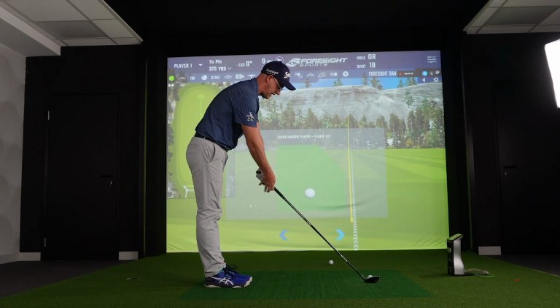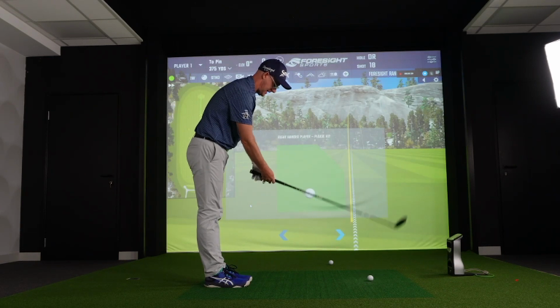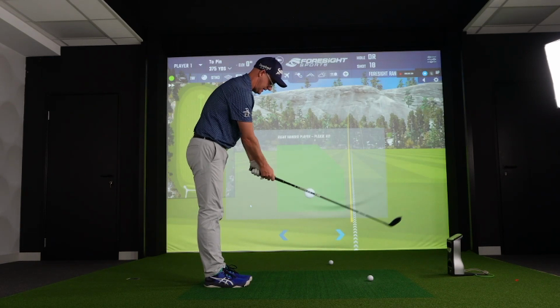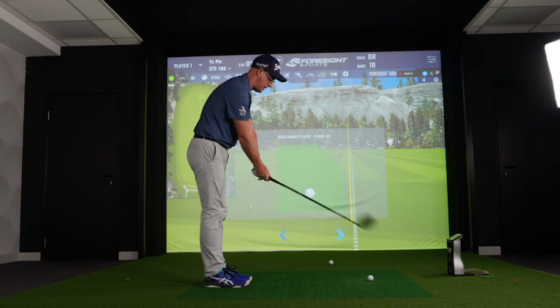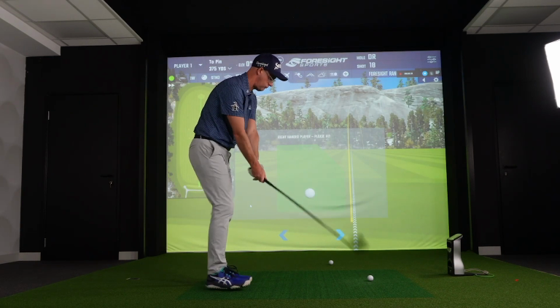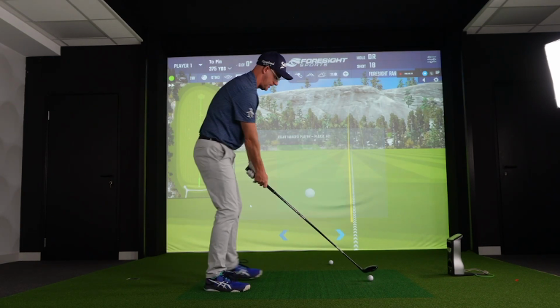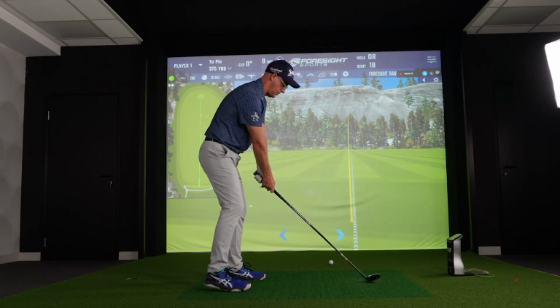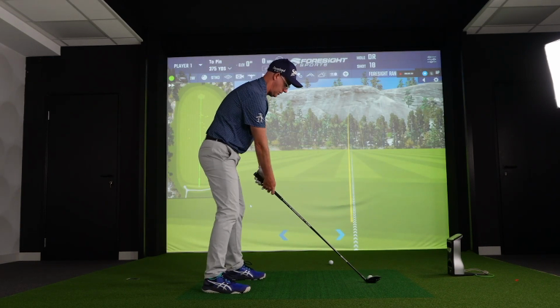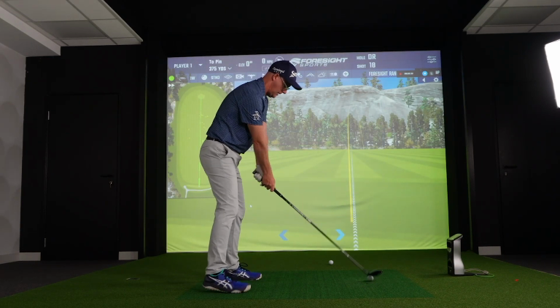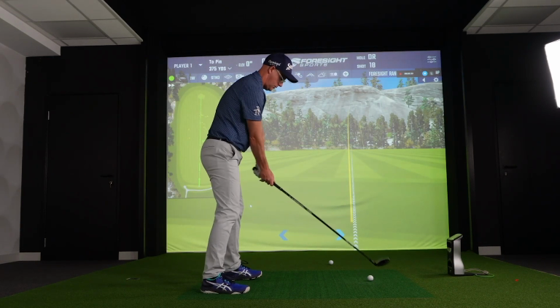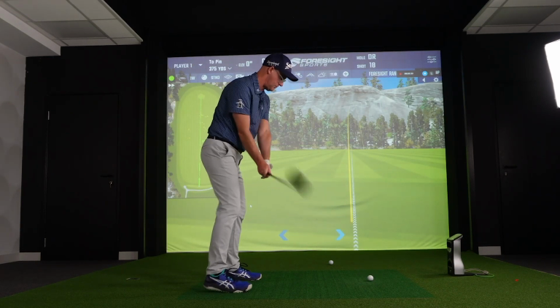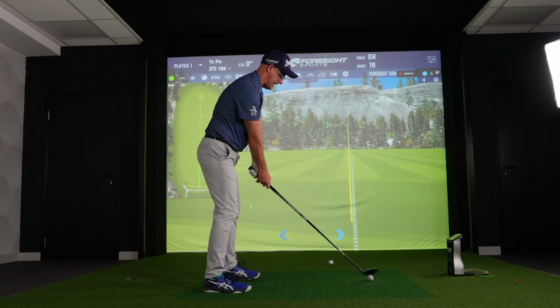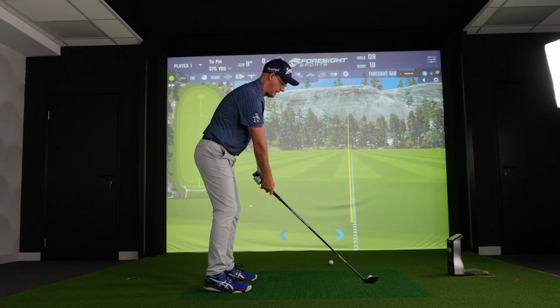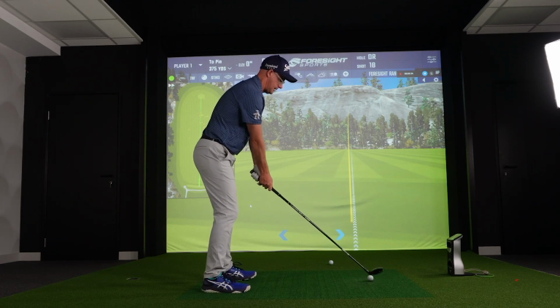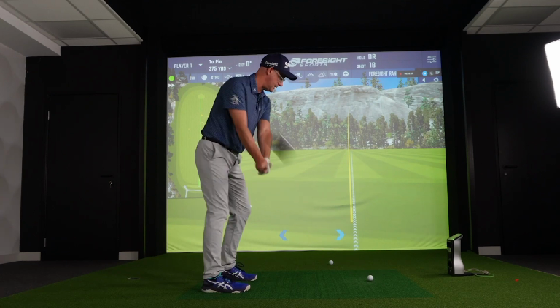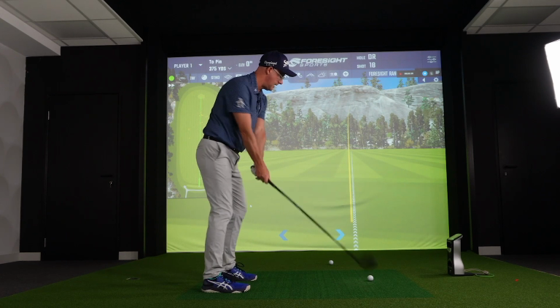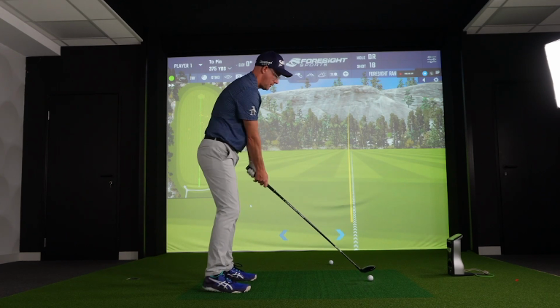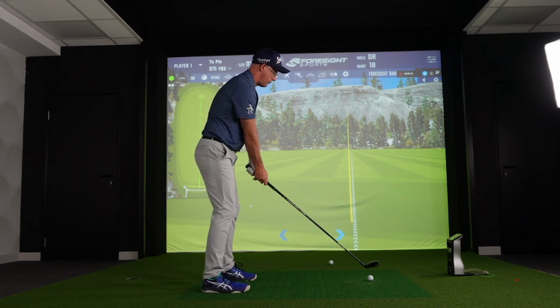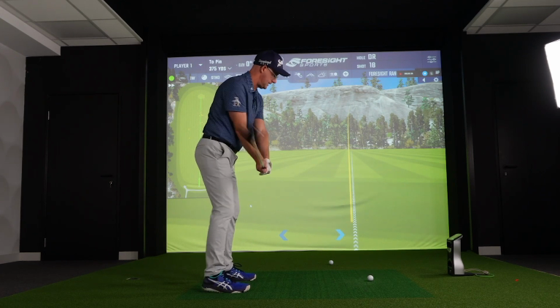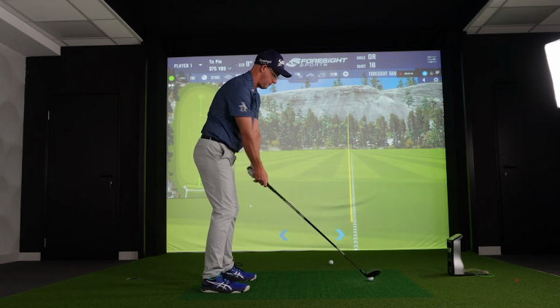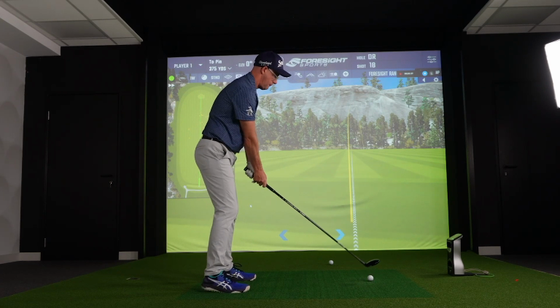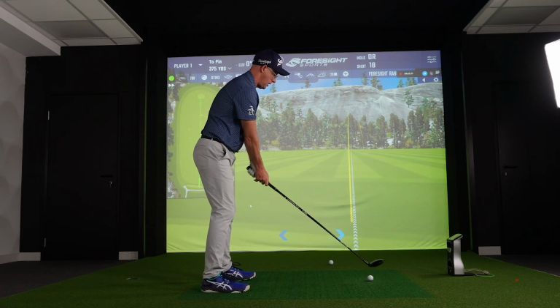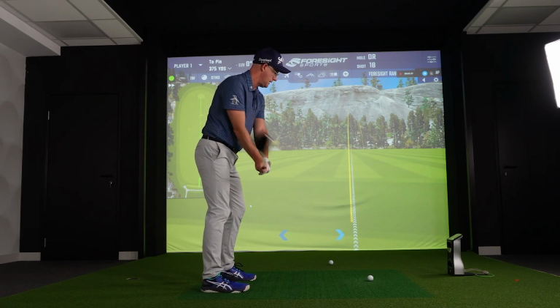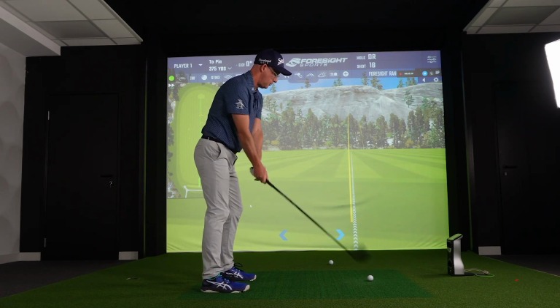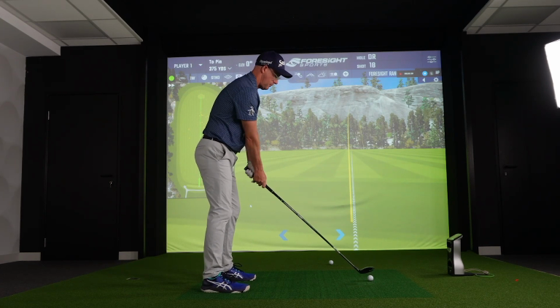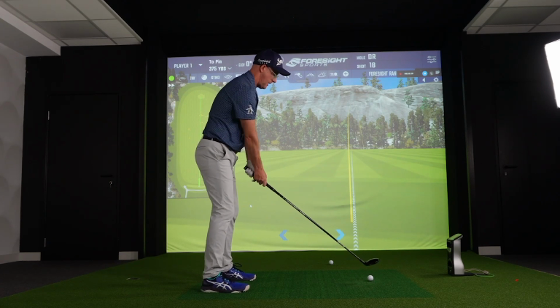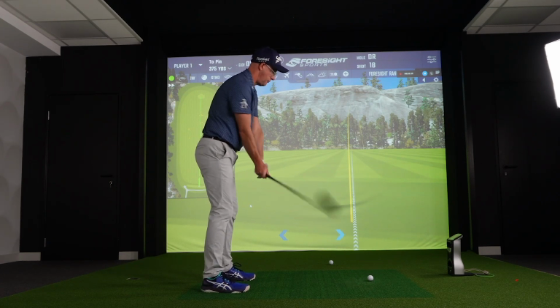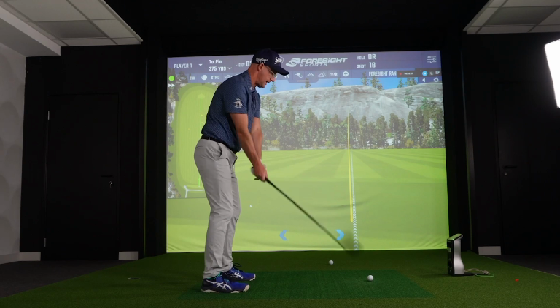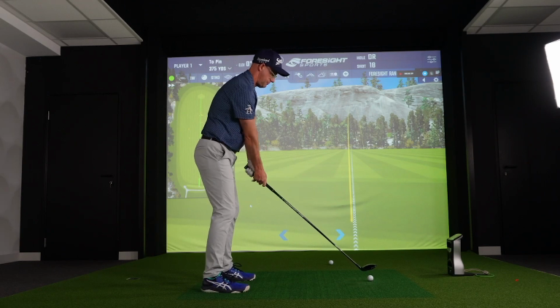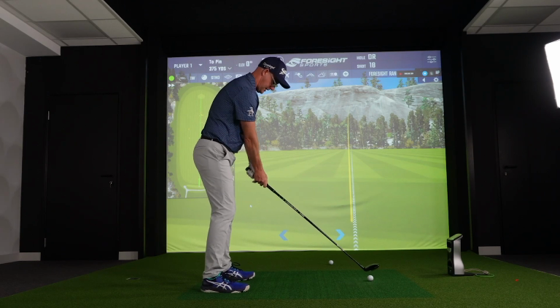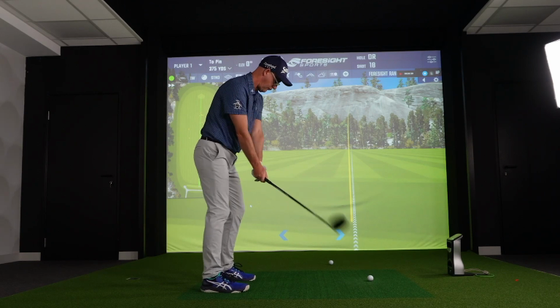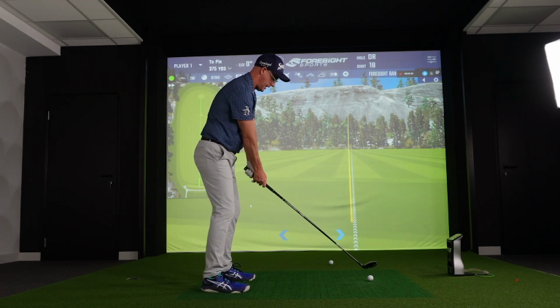Great sound. It is definitely a truer sound than the two. The two's a bit louder and pingy; this one is more realistic. 149 ball speed with my fairway wood from the deck there is pretty good for me.